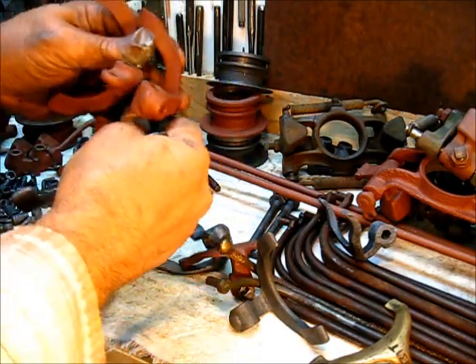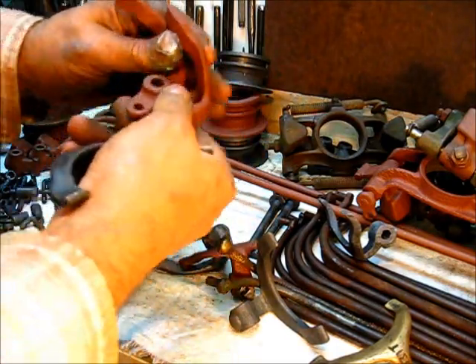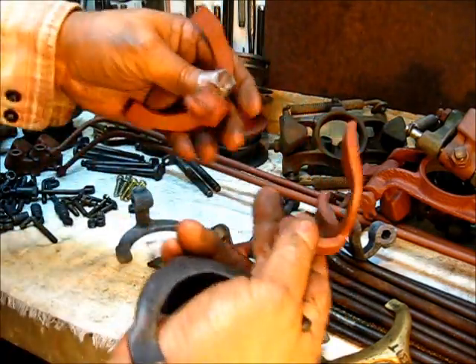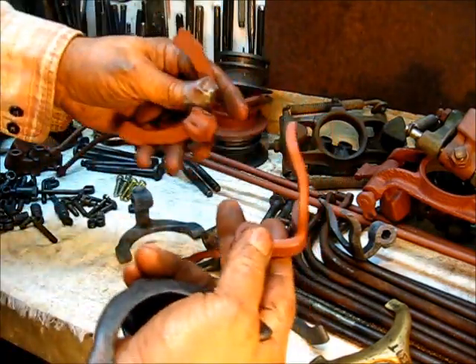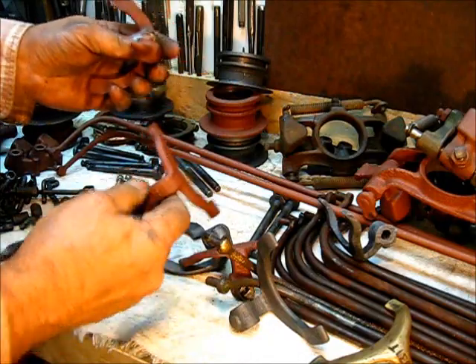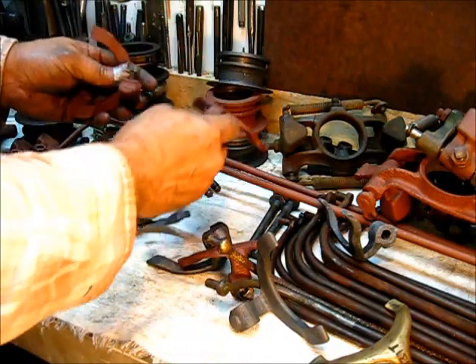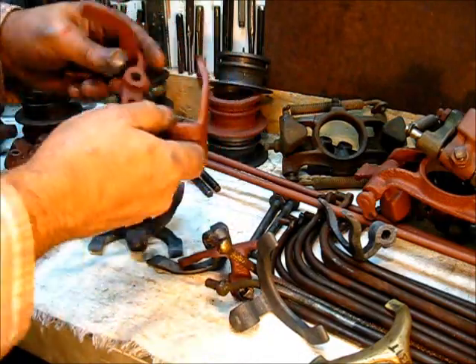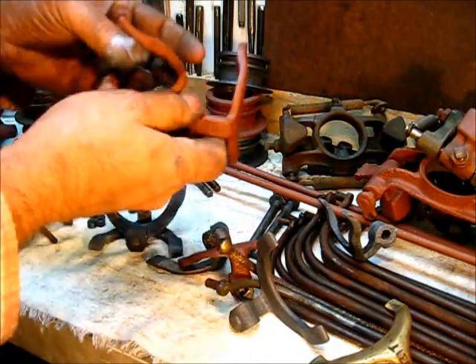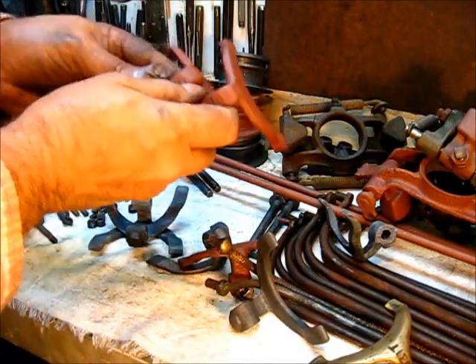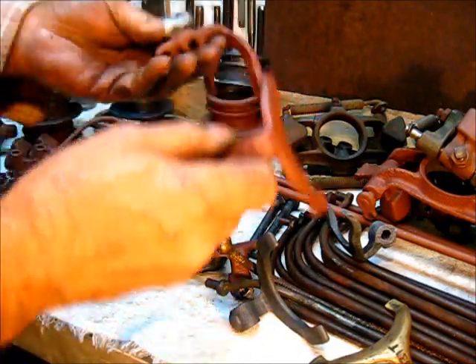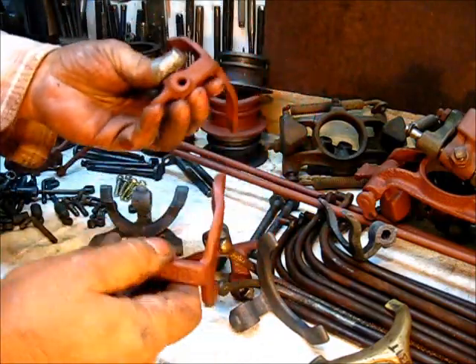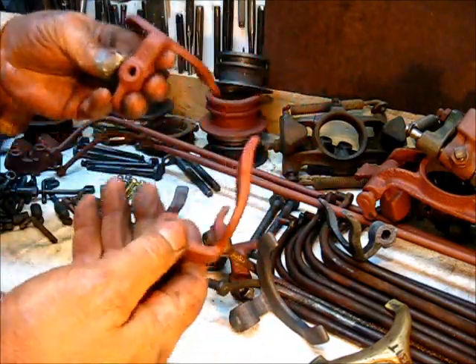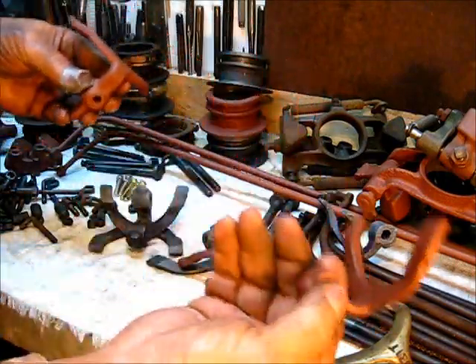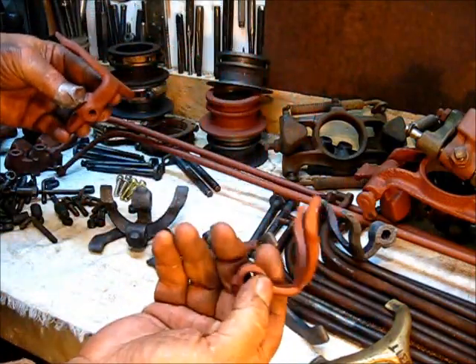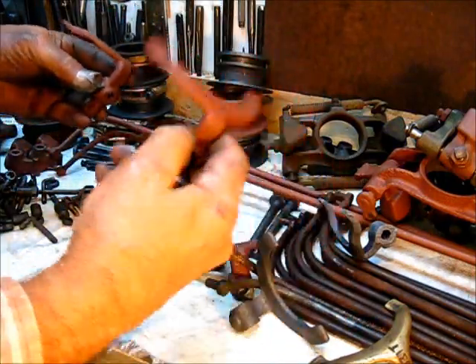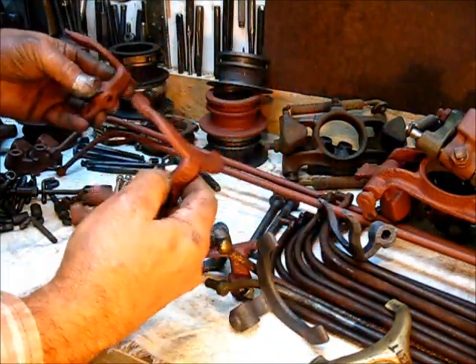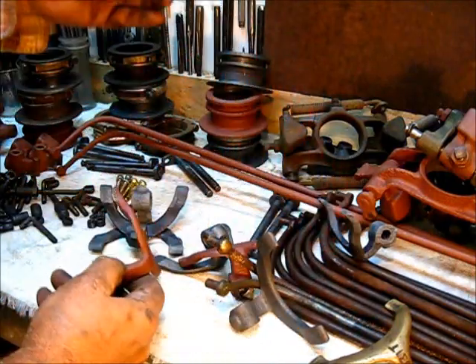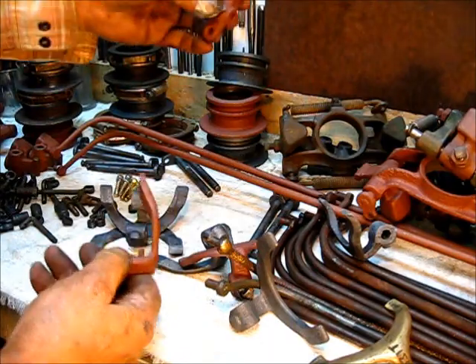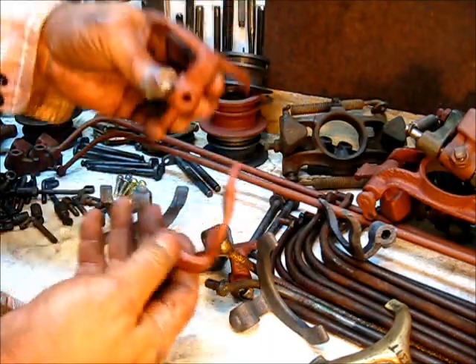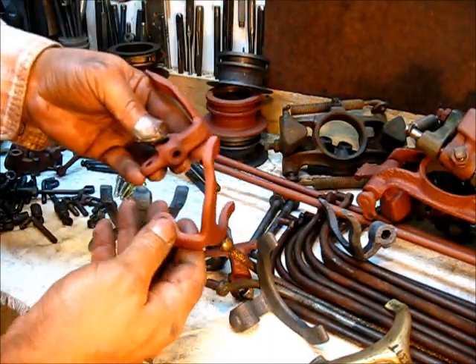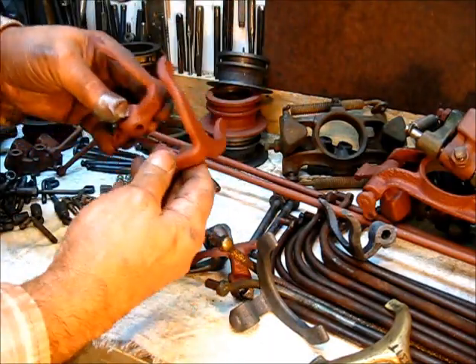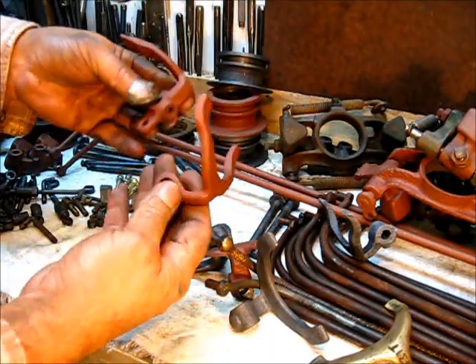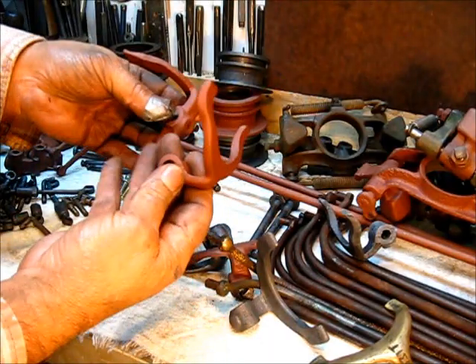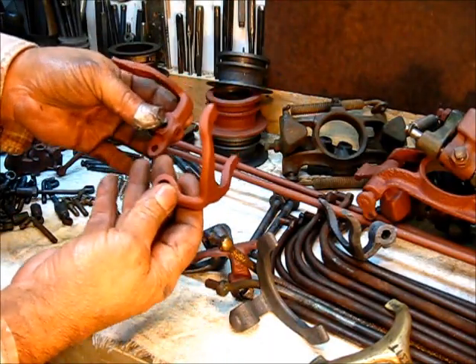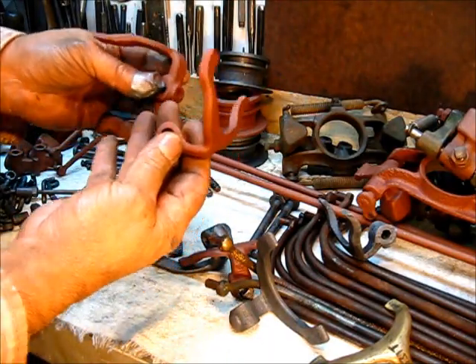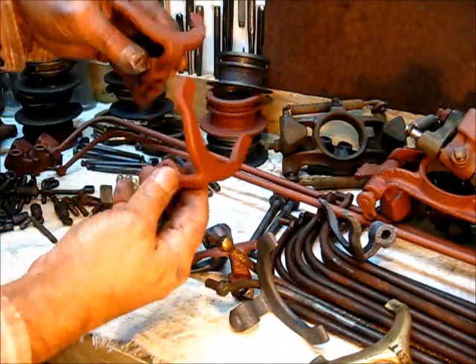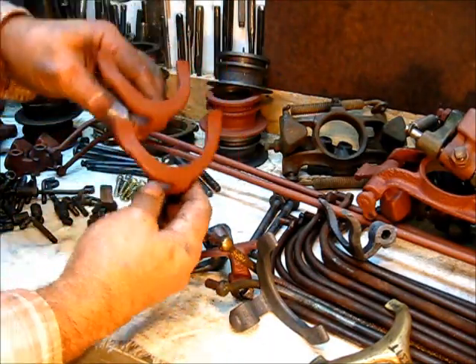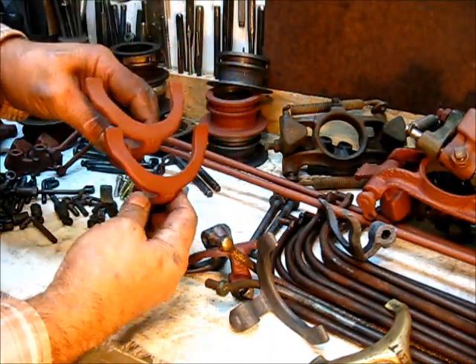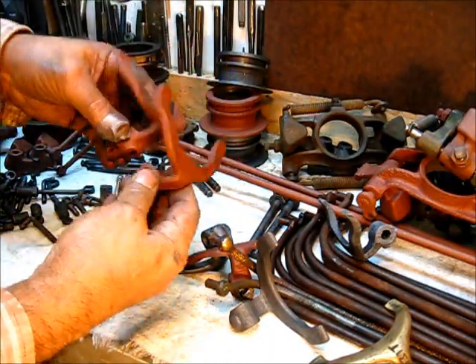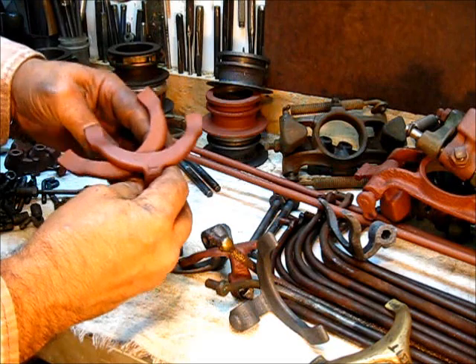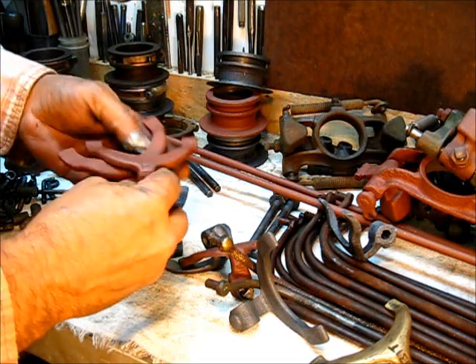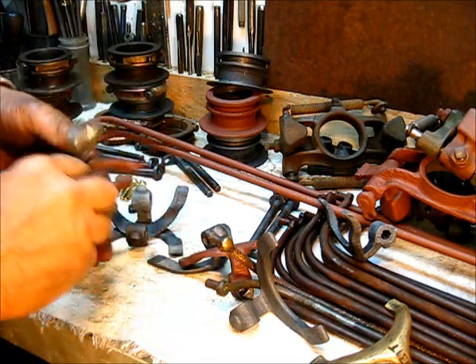Either one of these will work. This is the early one — you can replace it with the later one, or you can put this one with the later one and just not use the extra adjustment. The dimensions are the same.